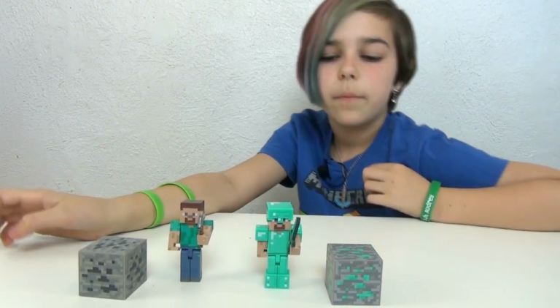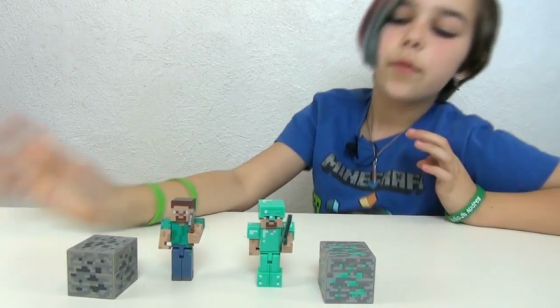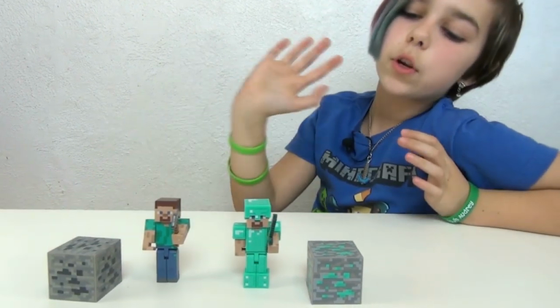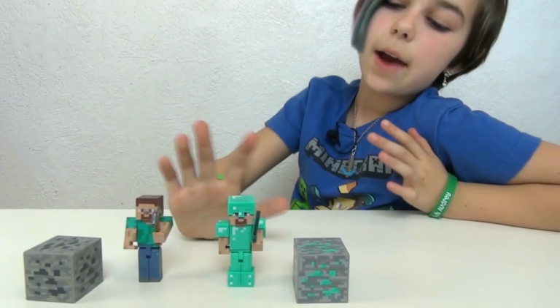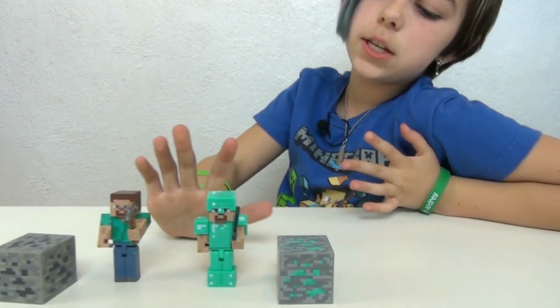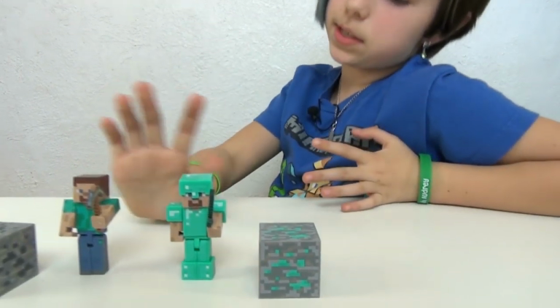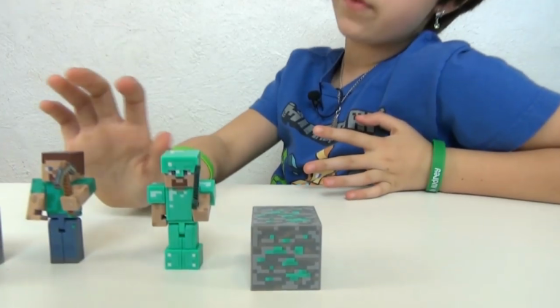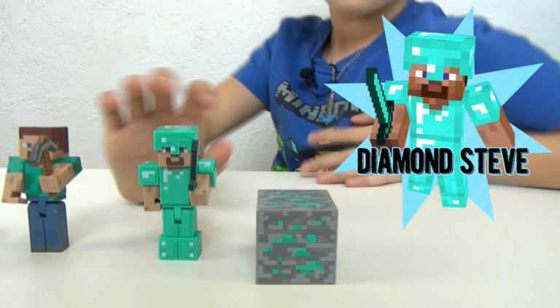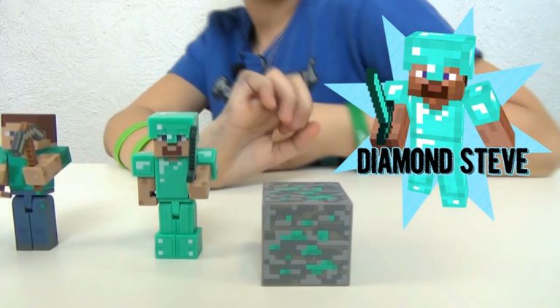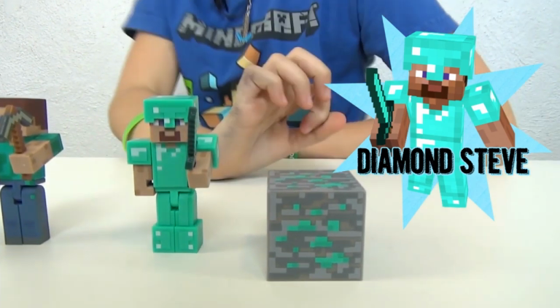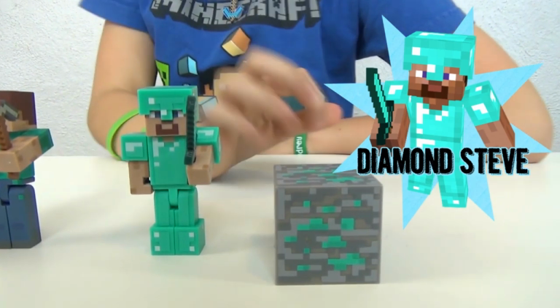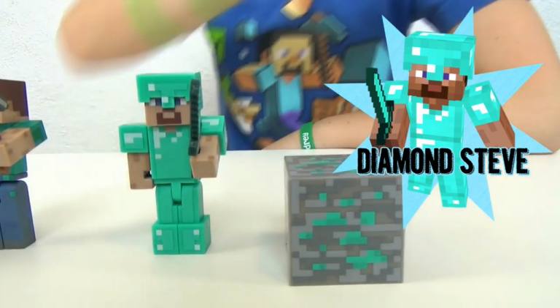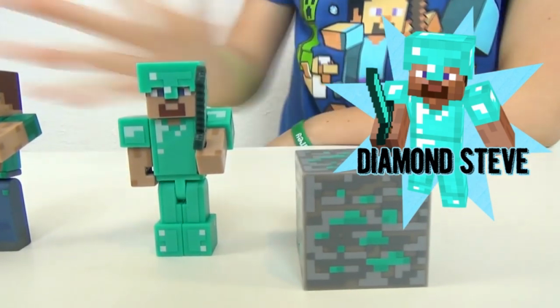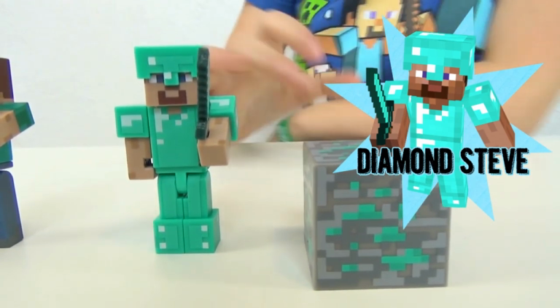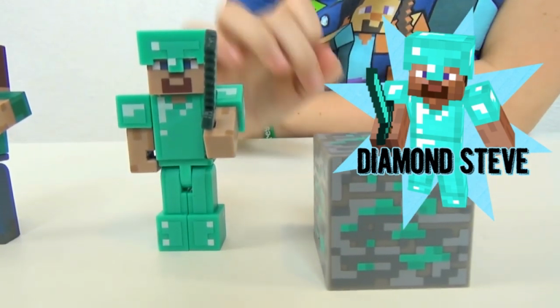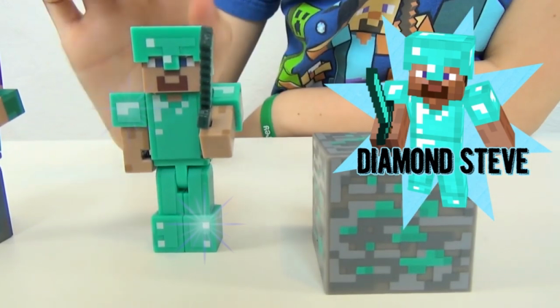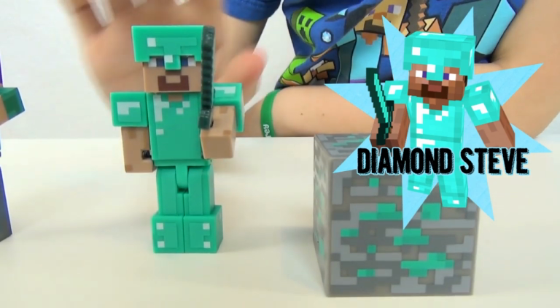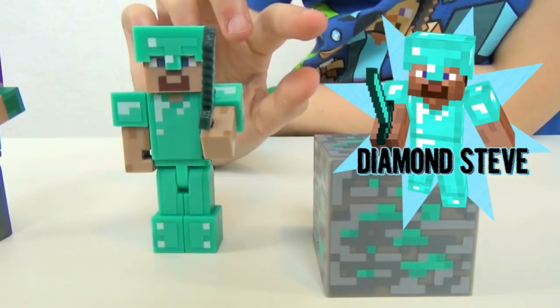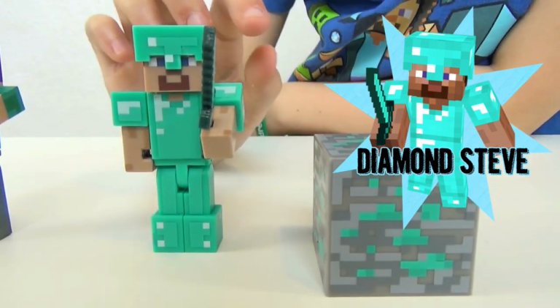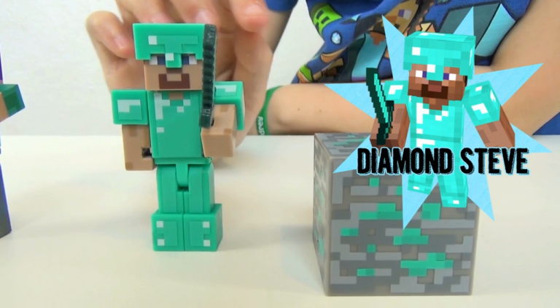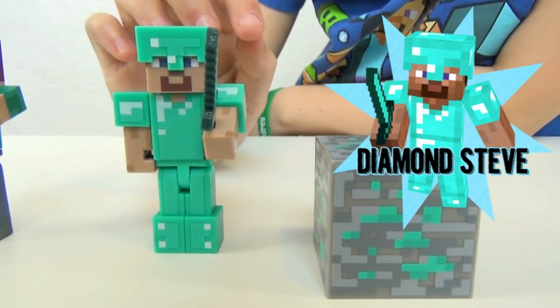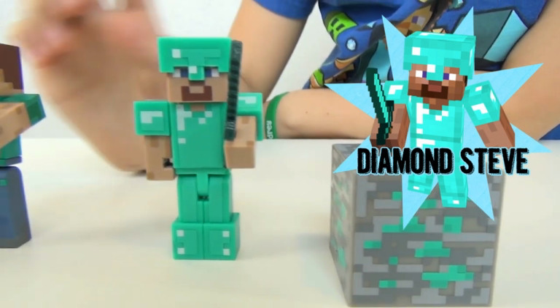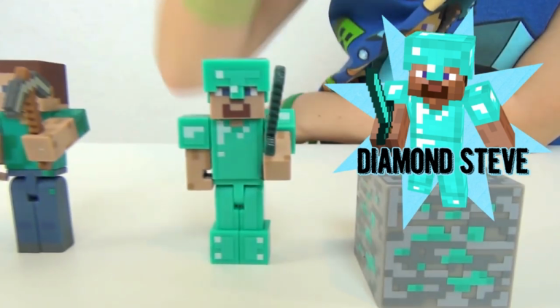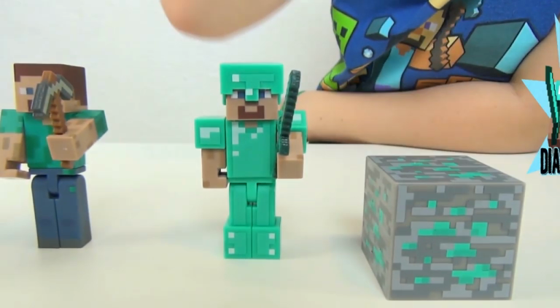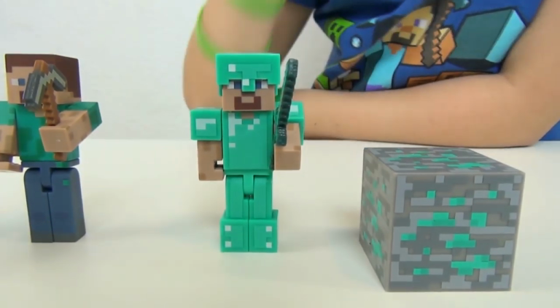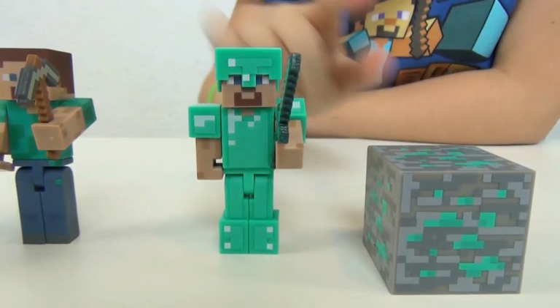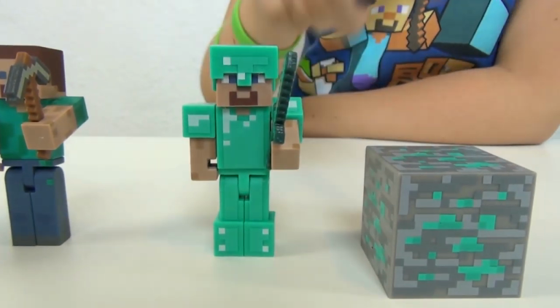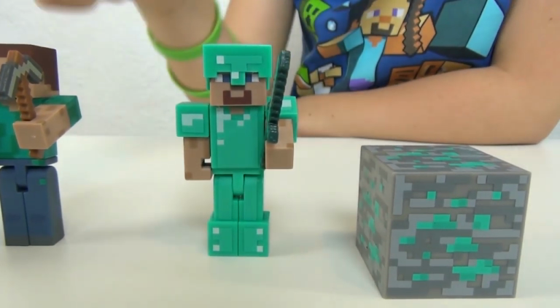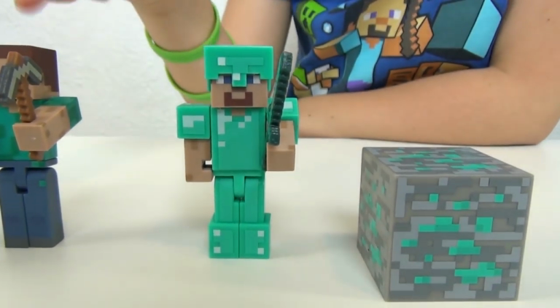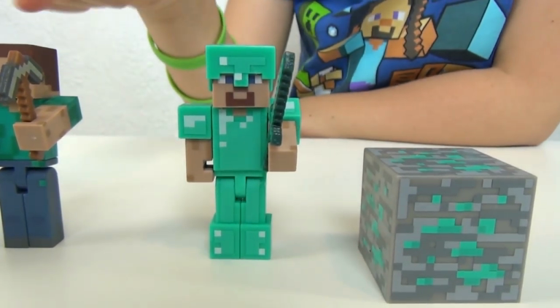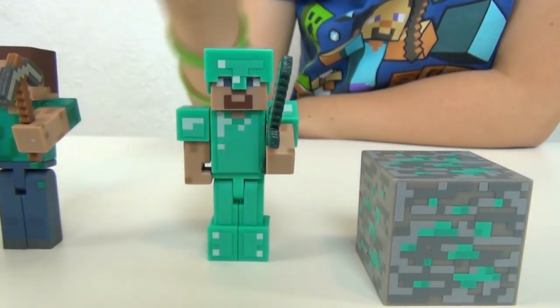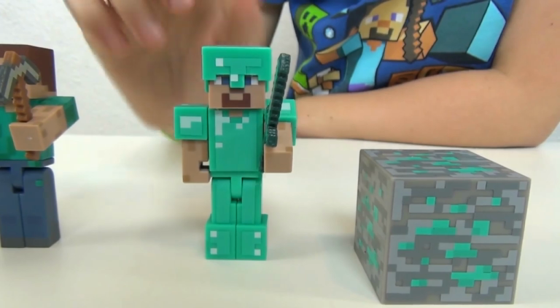Then, of course, we have the Diamond Steve, which has diamond everywhere on him. His sword can also come out of his hand, just like the pickaxe. So you can put the sword in his hand and the pickaxe in his hand.